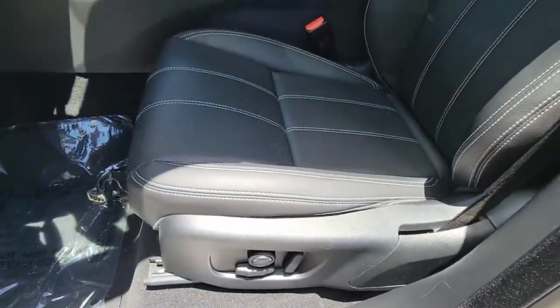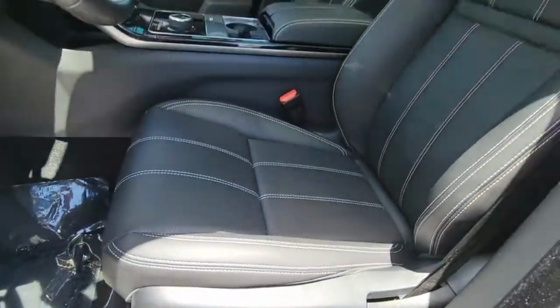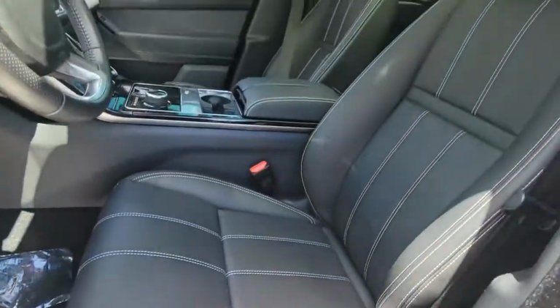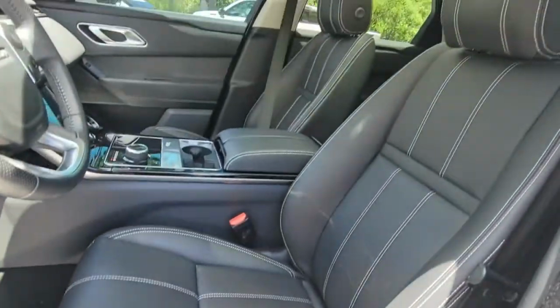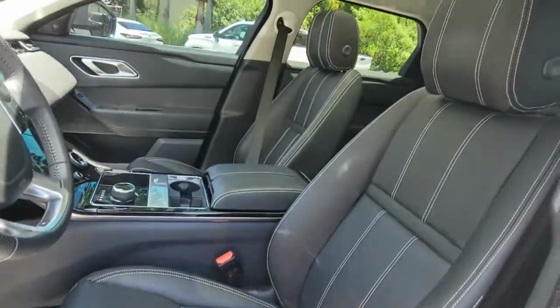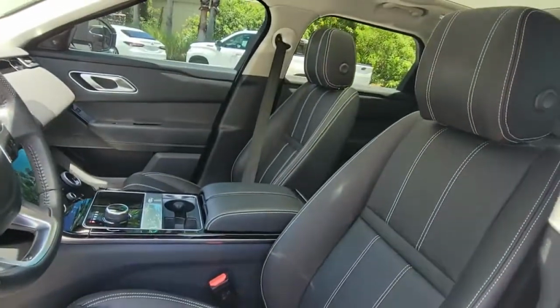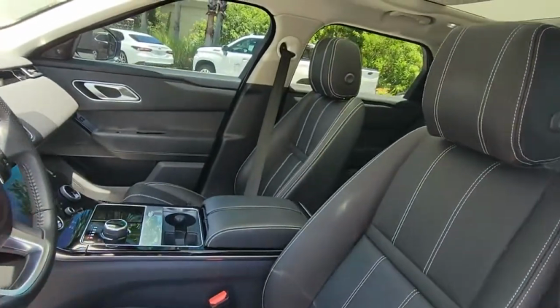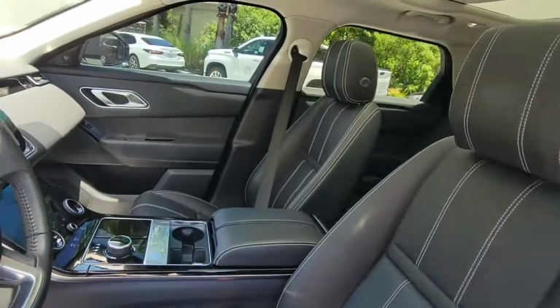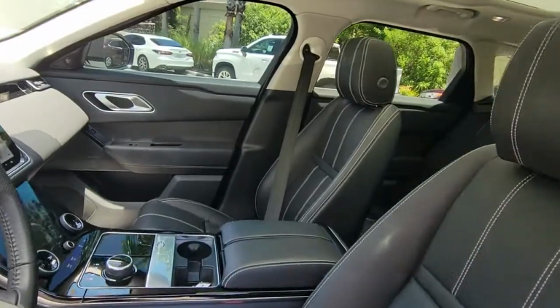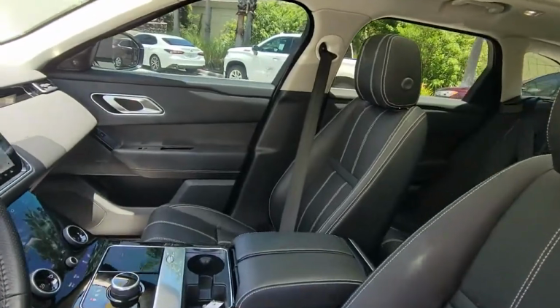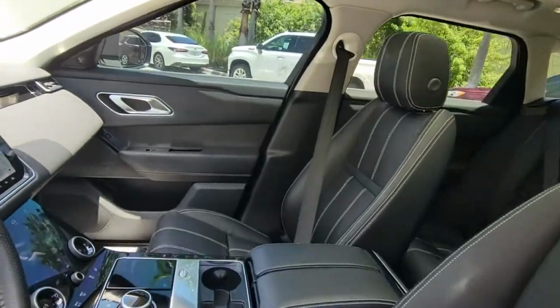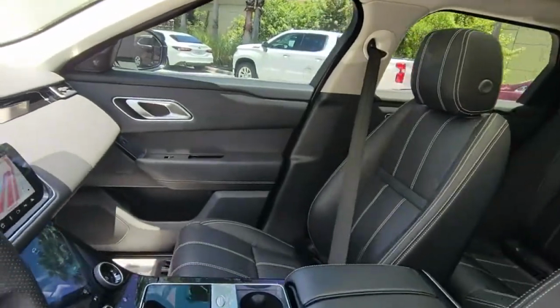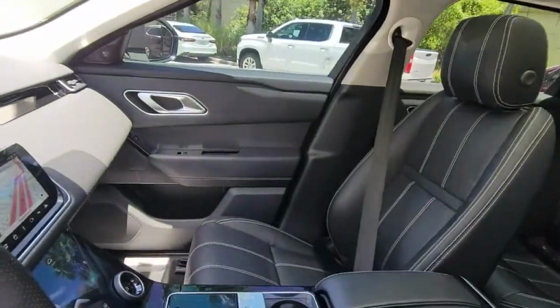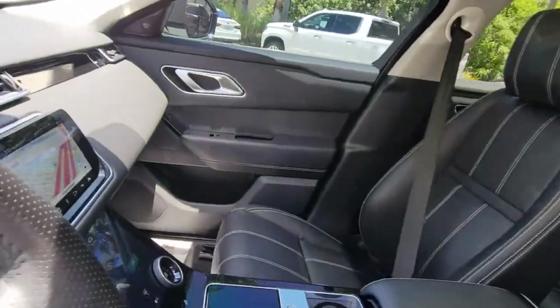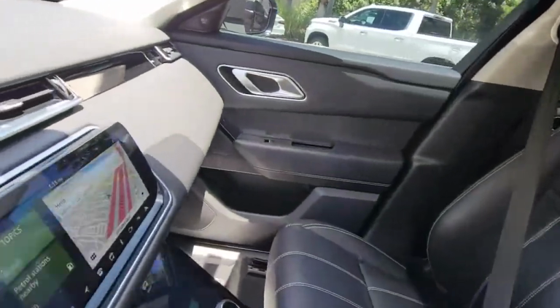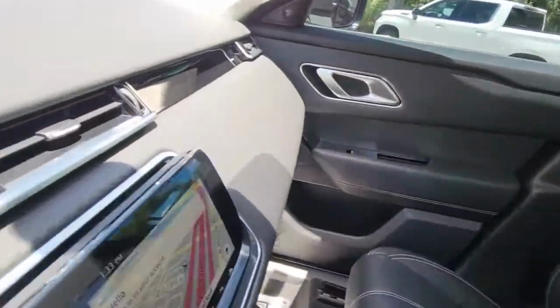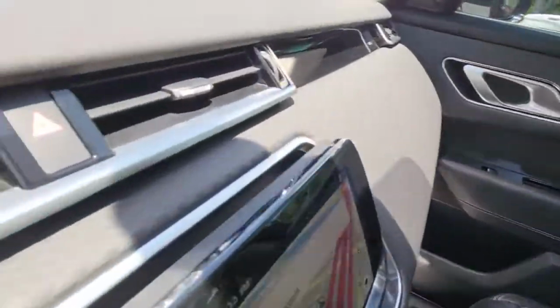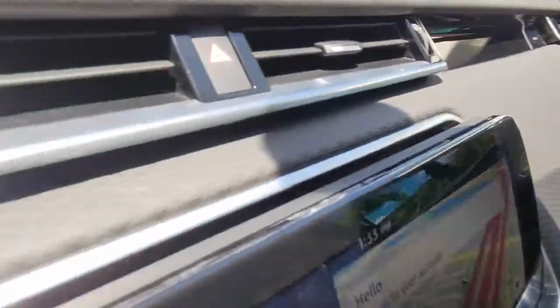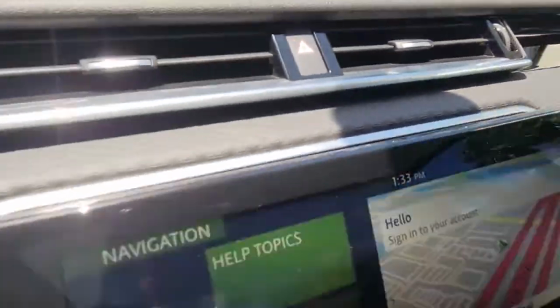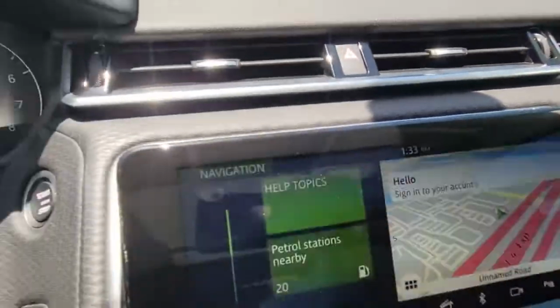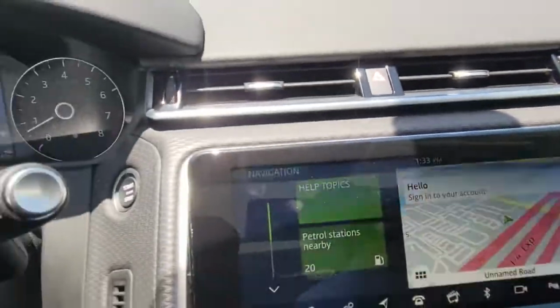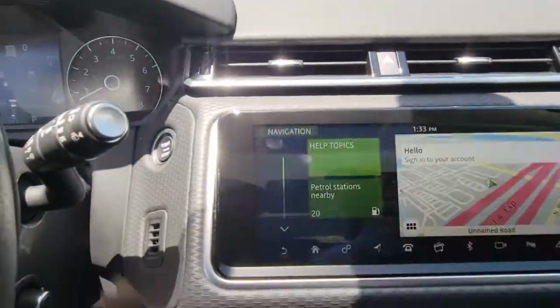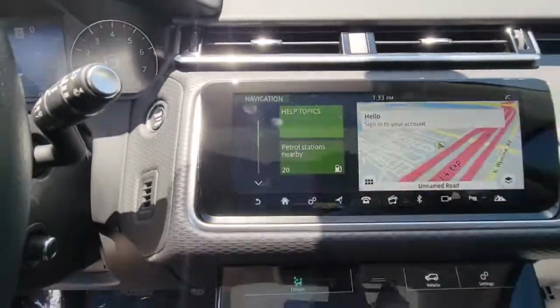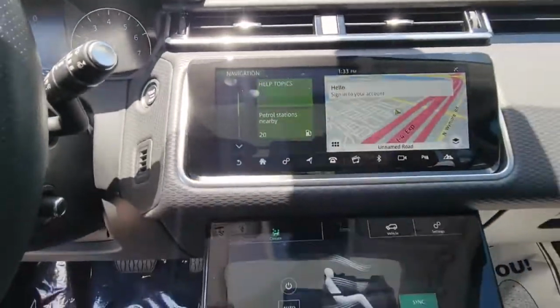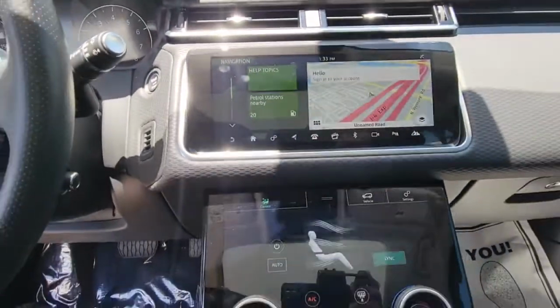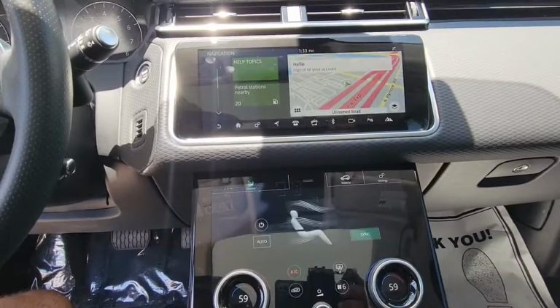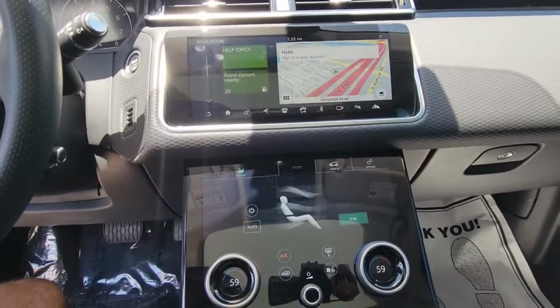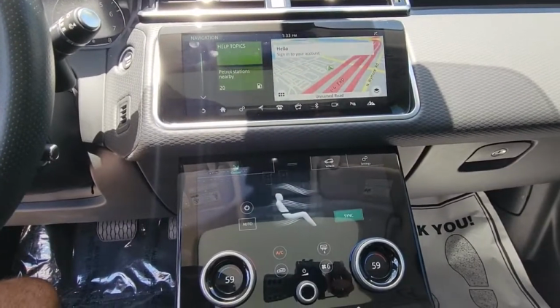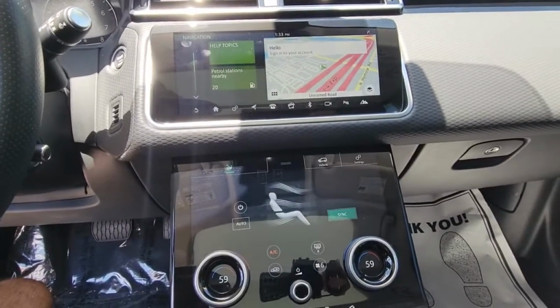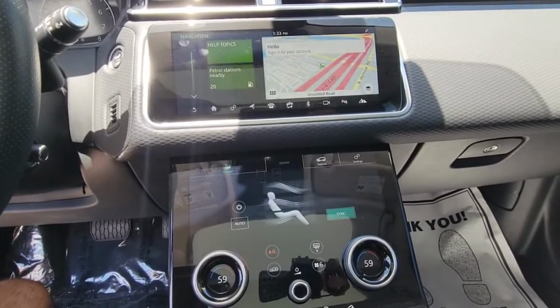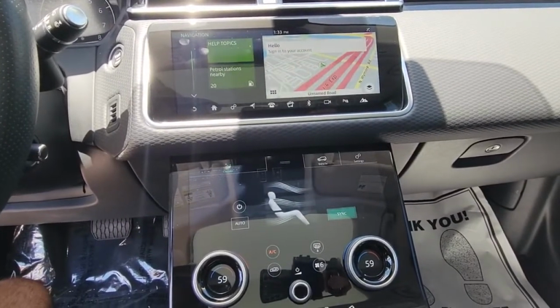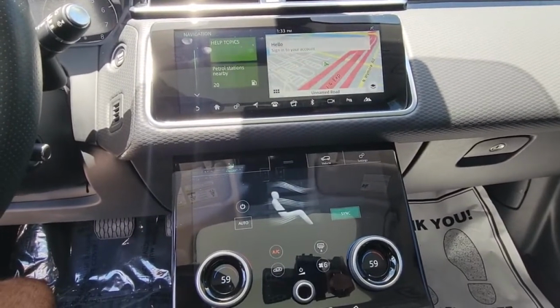Get the performance and style you've been waiting for. Drive this exceptional Range Rover Velar. Our team will give you an outstanding road test experience. Stop in today.